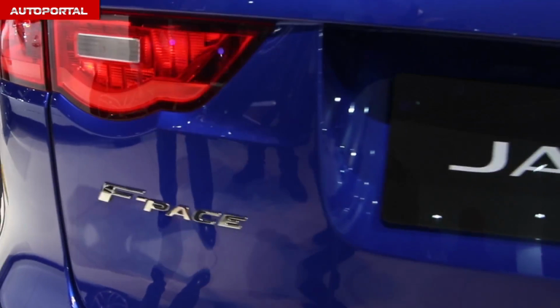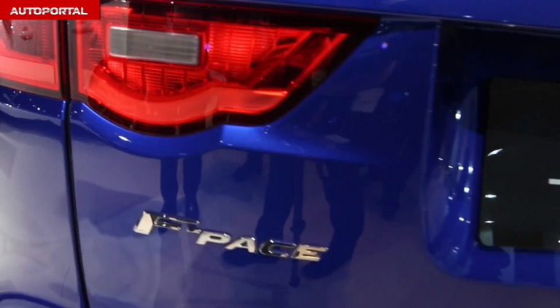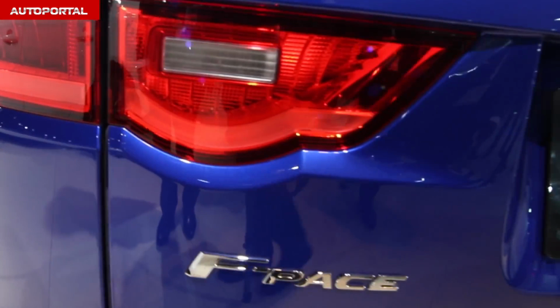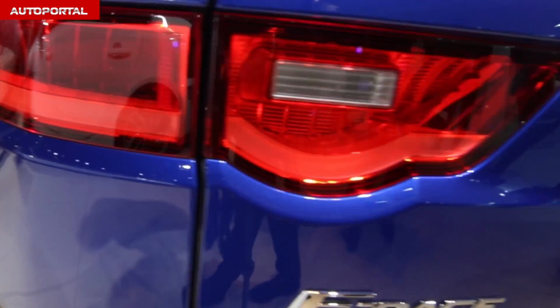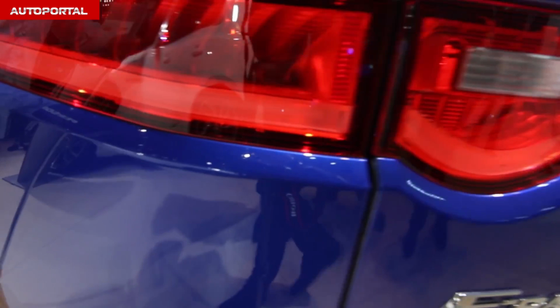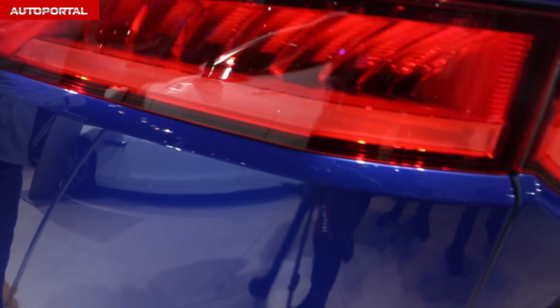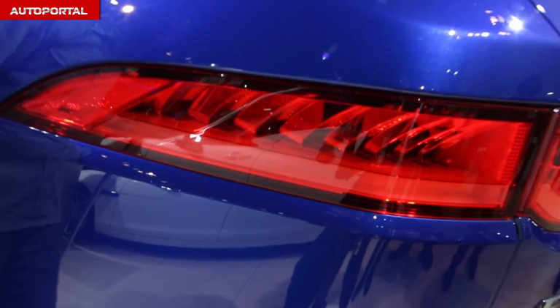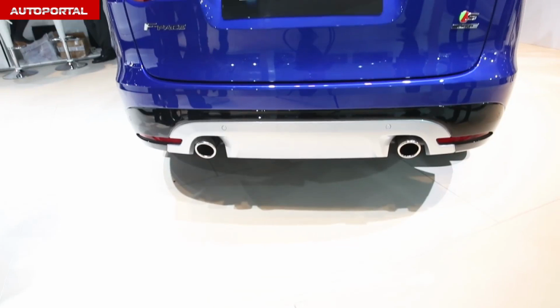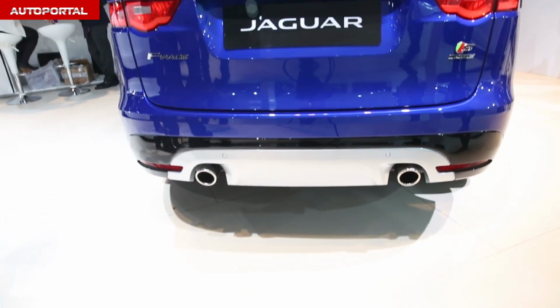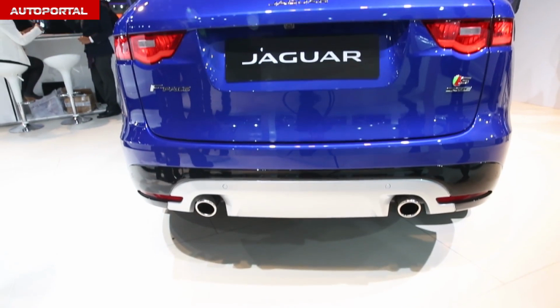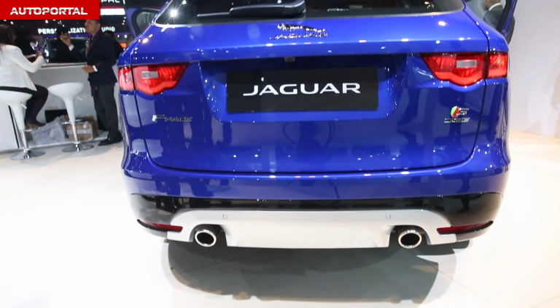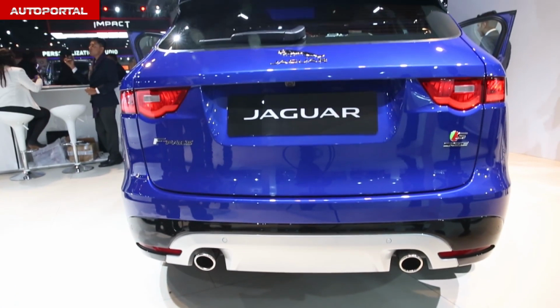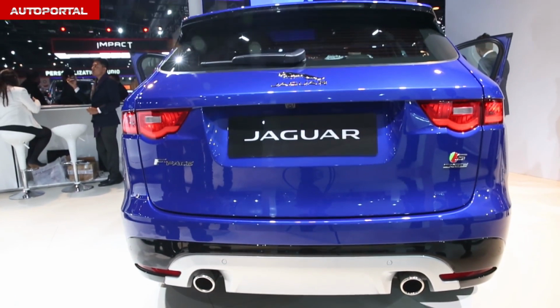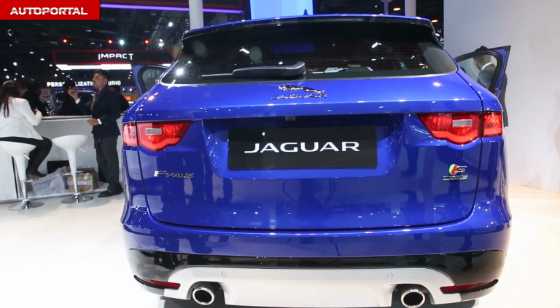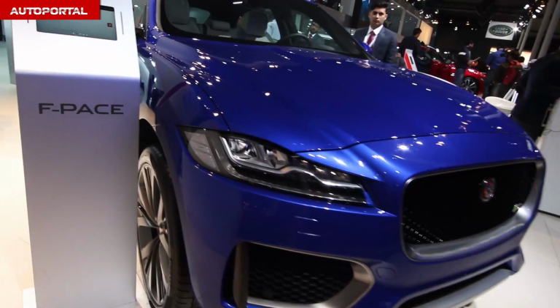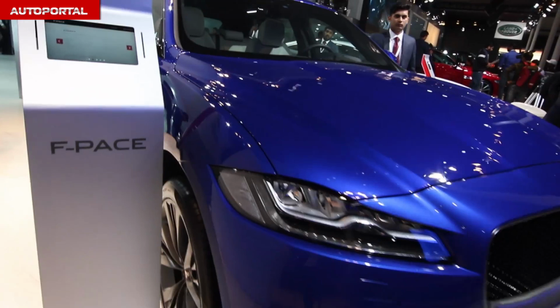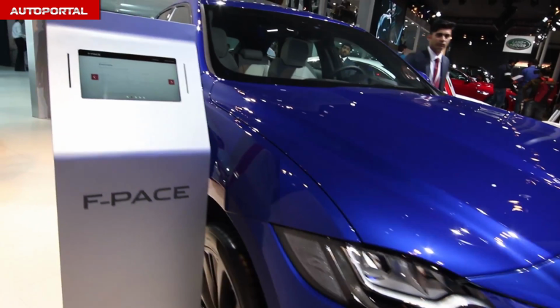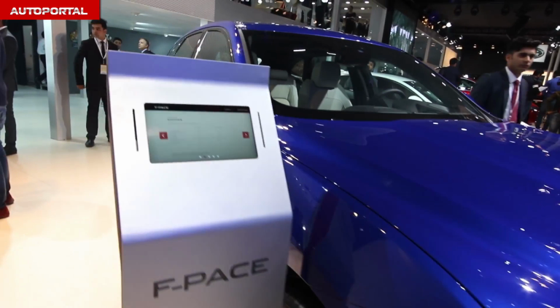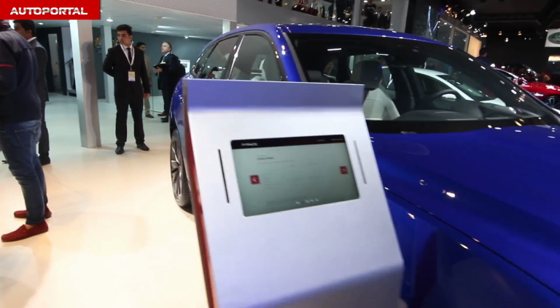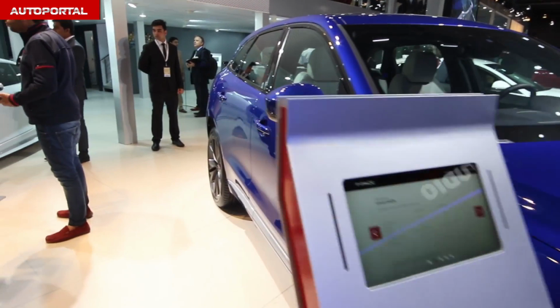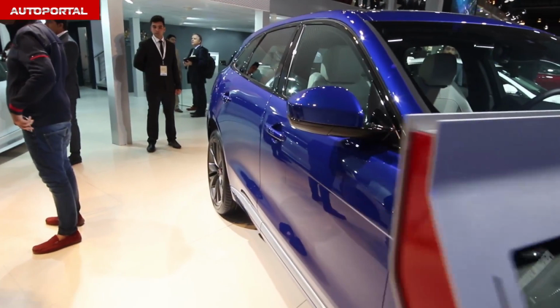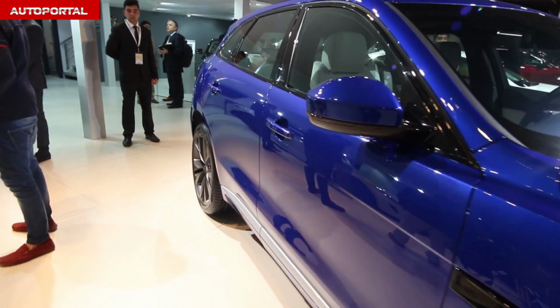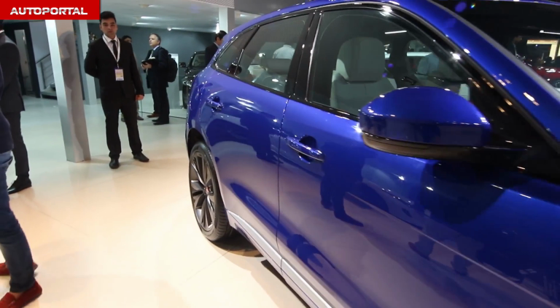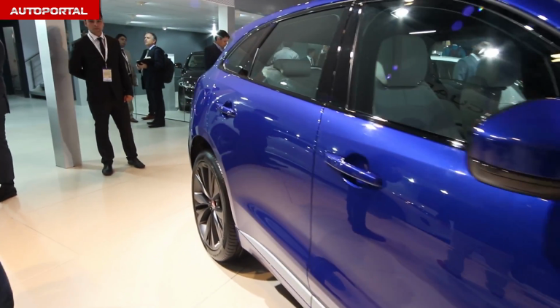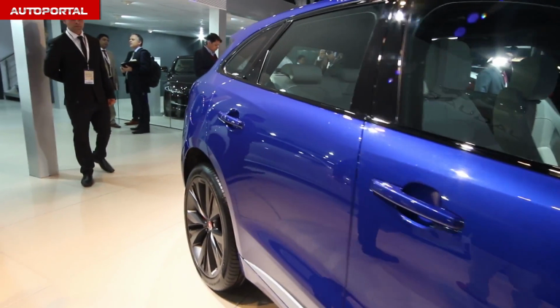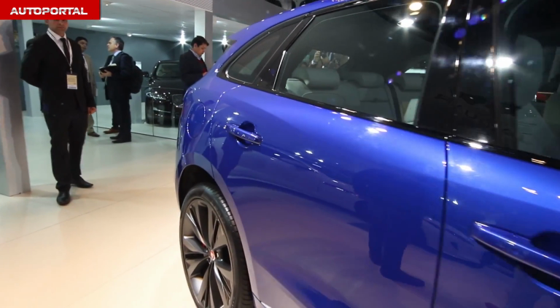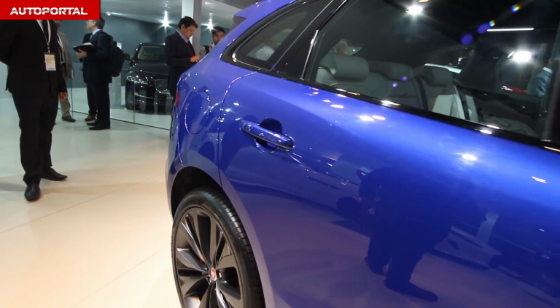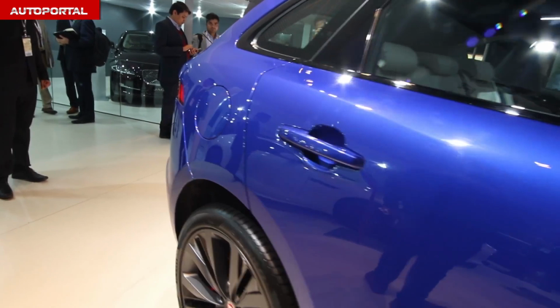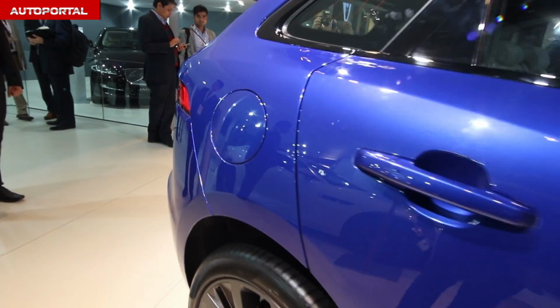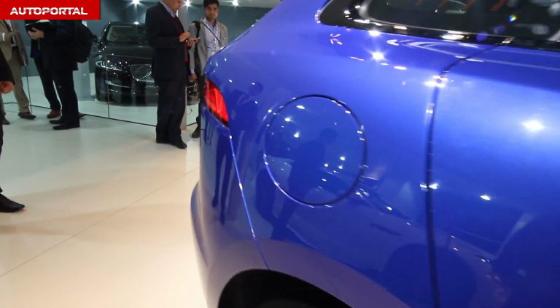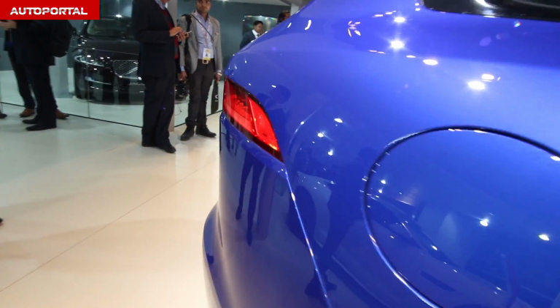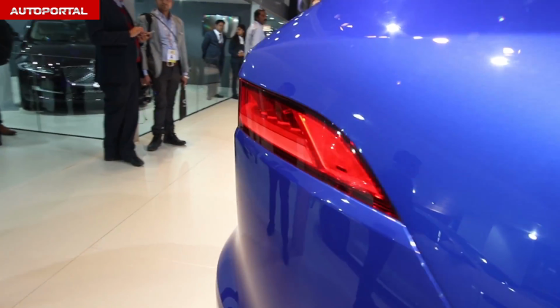The F-Pace is based on an aluminum chassis and borrows its driving dynamics from the F-Type sports car. Jaguar will employ its fresh set of Ingenium engines in the F-Pace, and the top-spec engine can produce as much as 380ps of power.